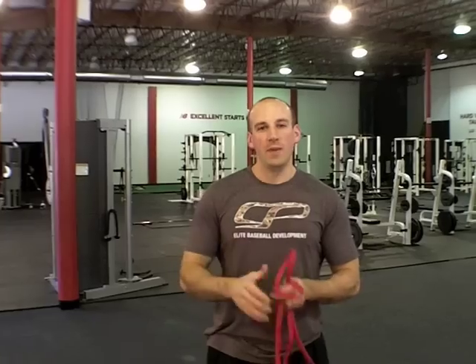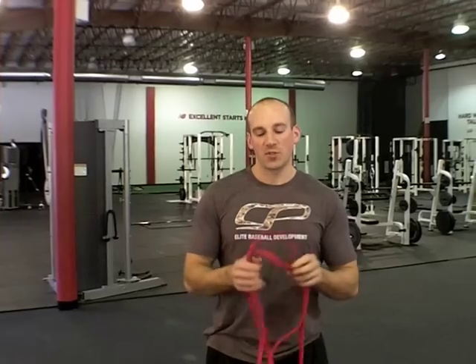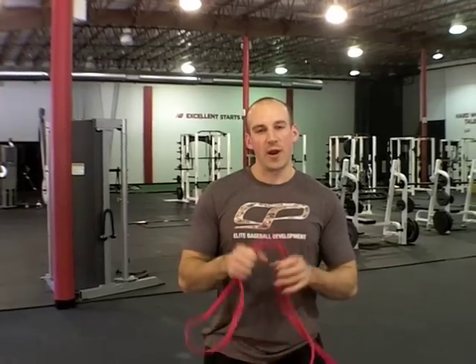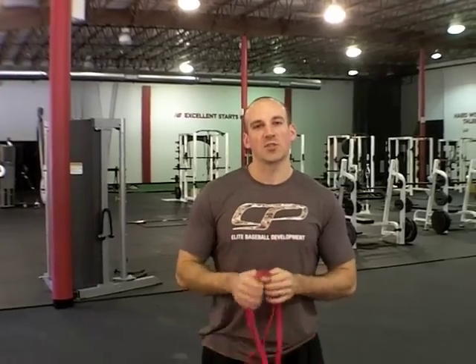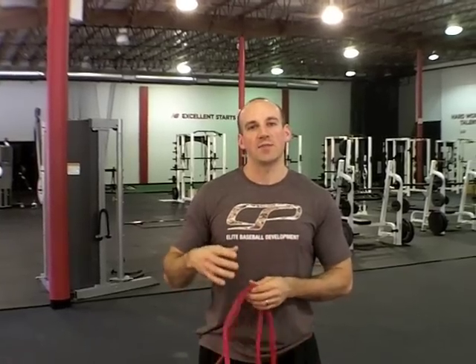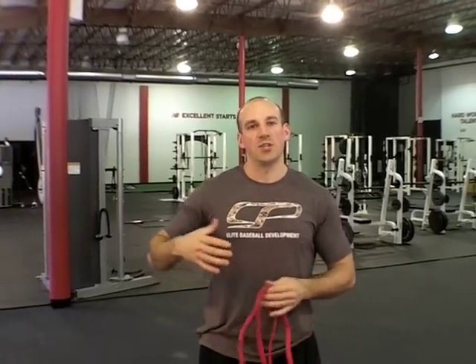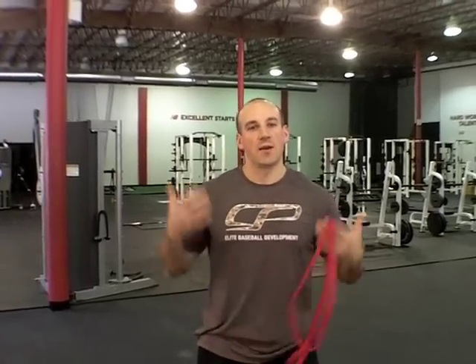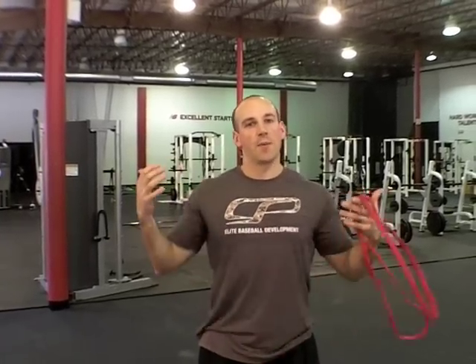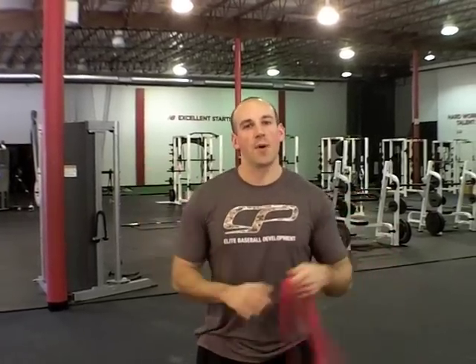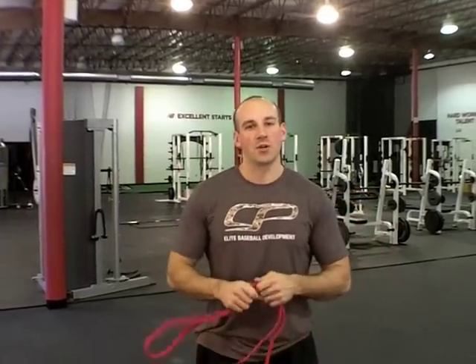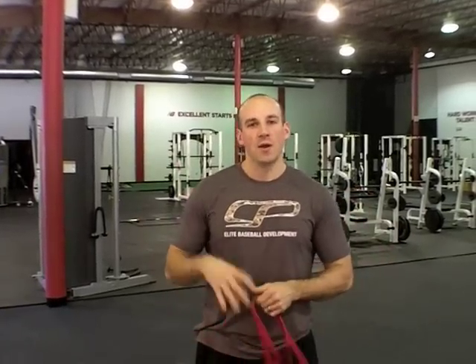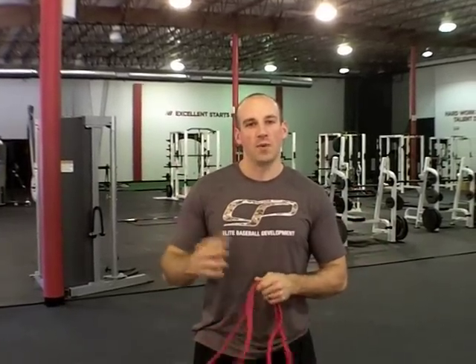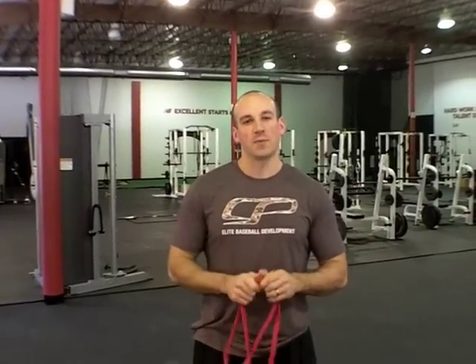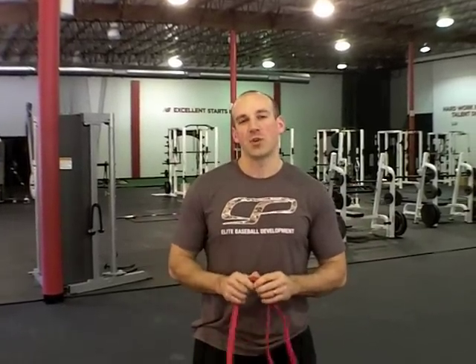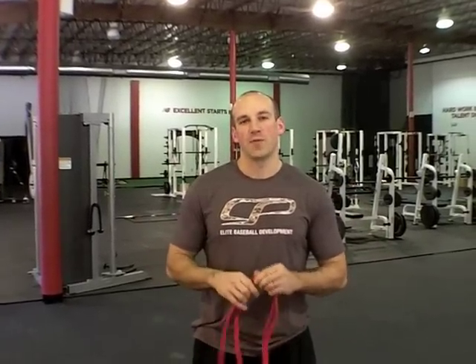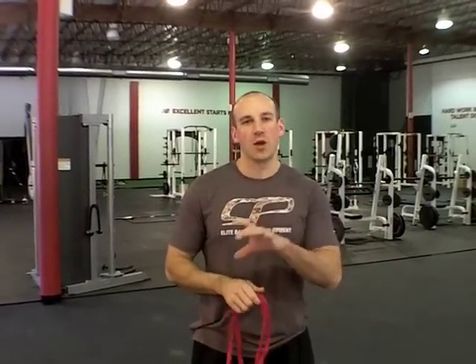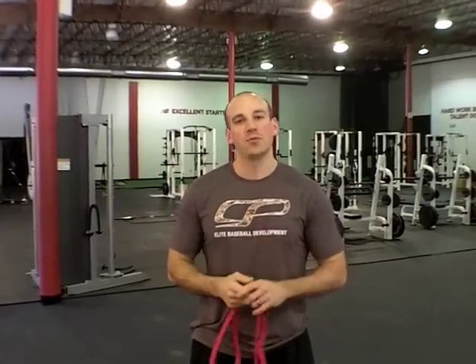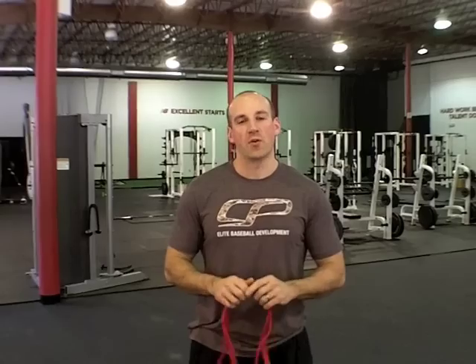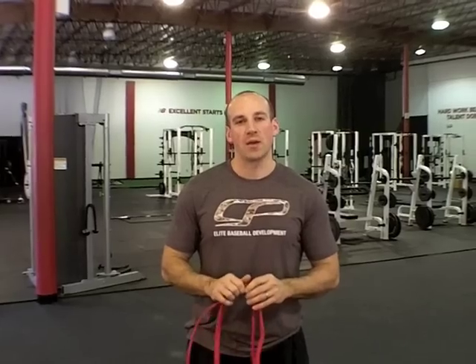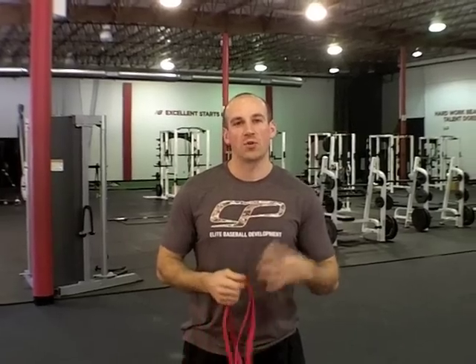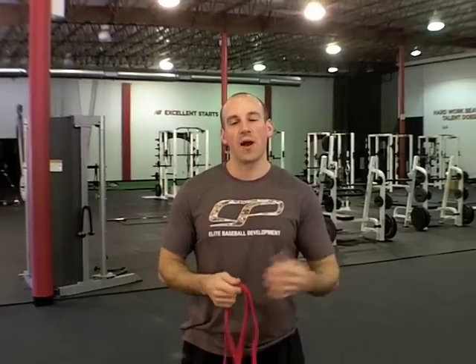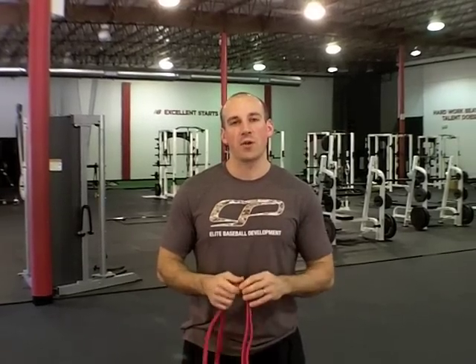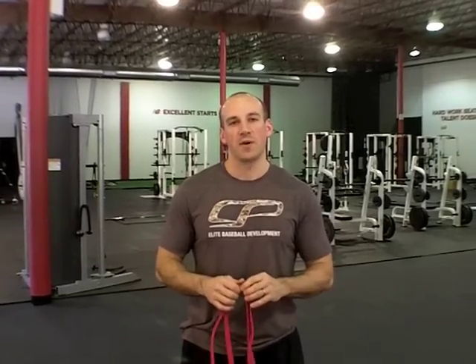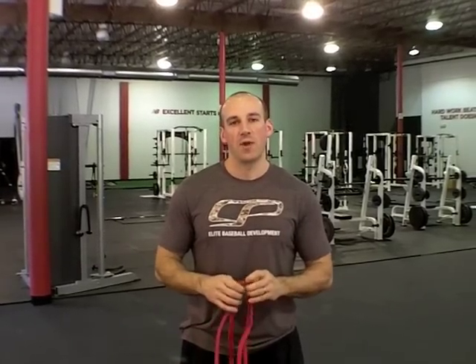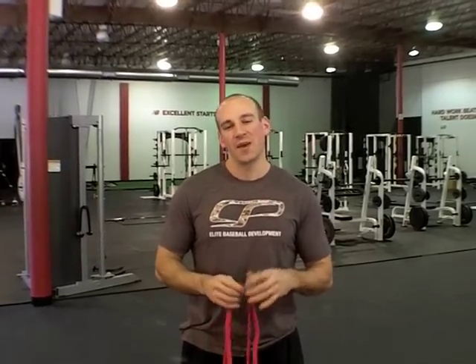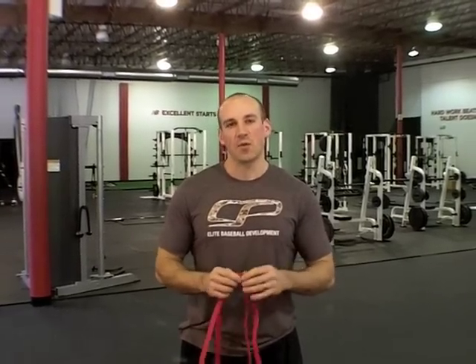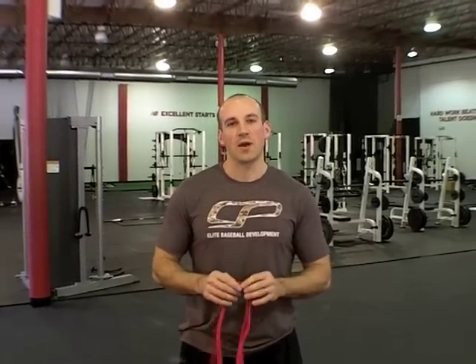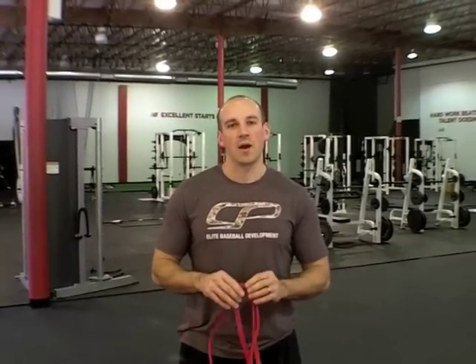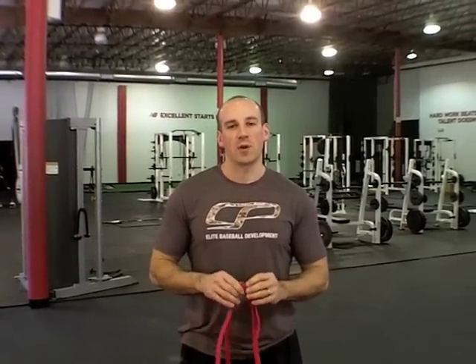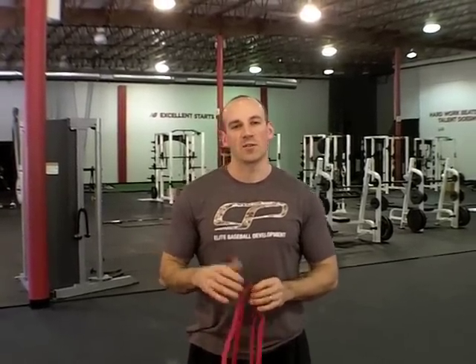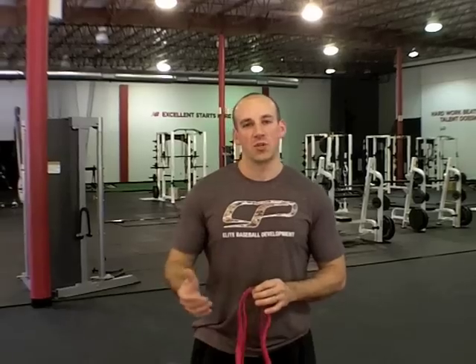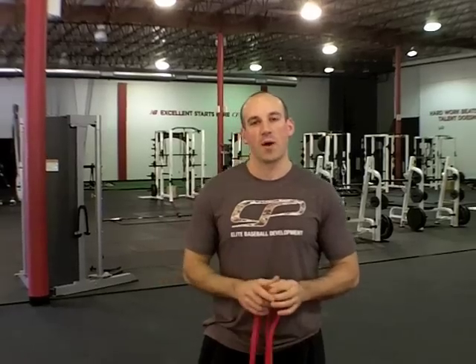Band pull-aparts are a great exercise for teaching good upper body posture and building up some rotator cuff strength, but unfortunately a lot of people do them incorrectly. When you do them for high volumes of reps it can quickly add up and create a lot of dysfunction in the upper body.